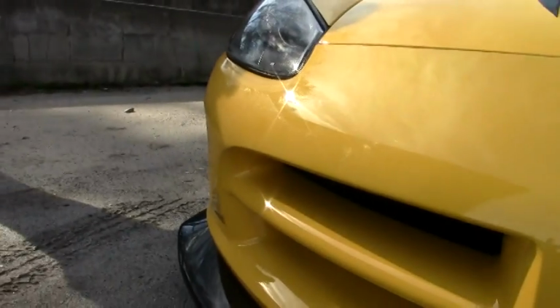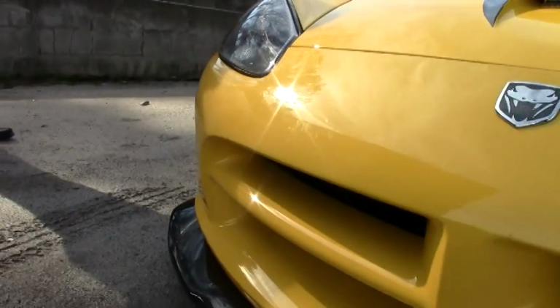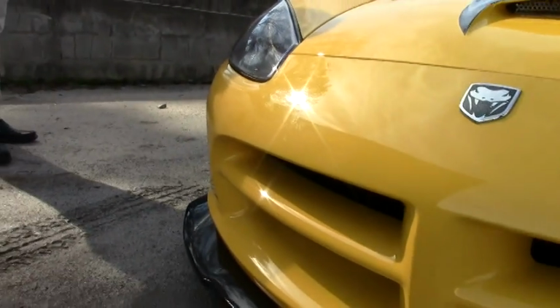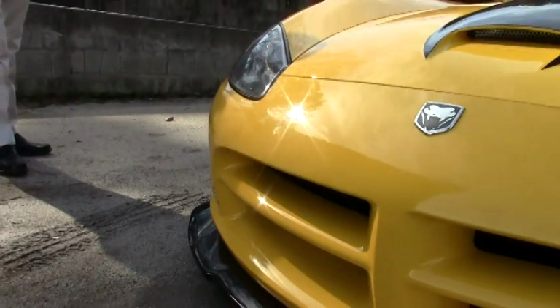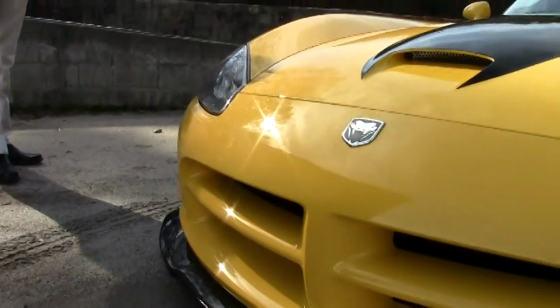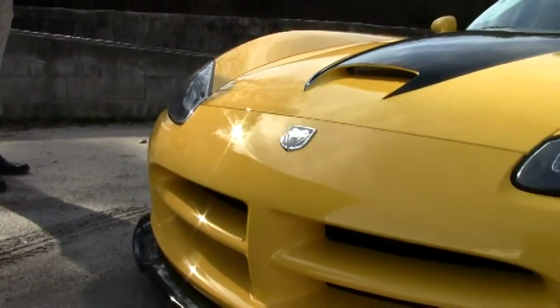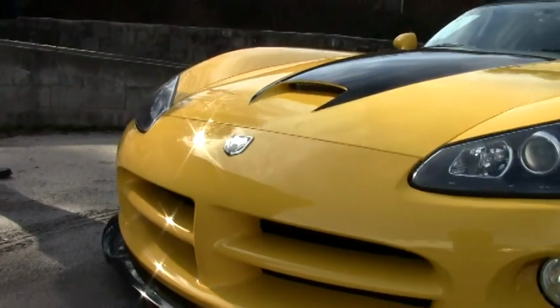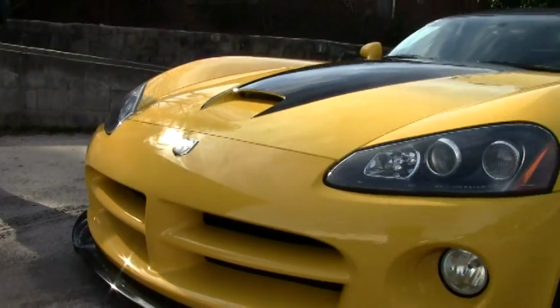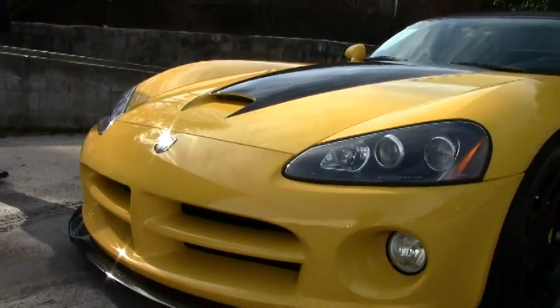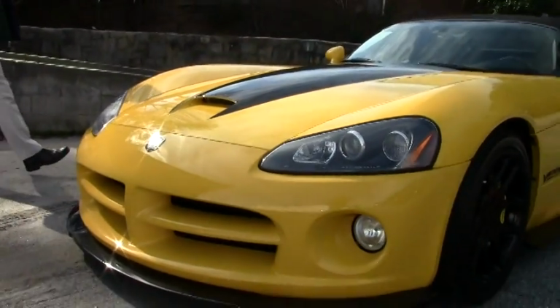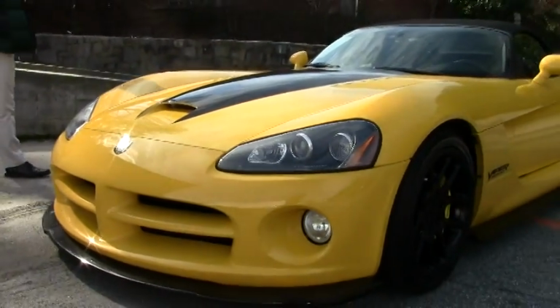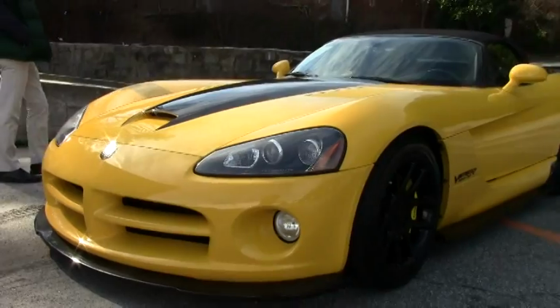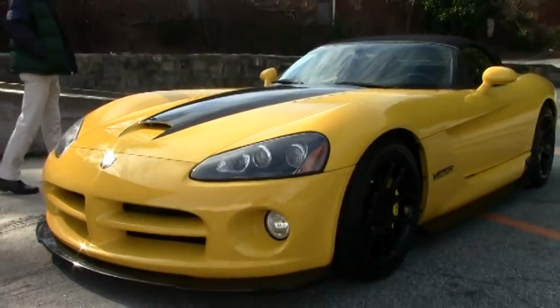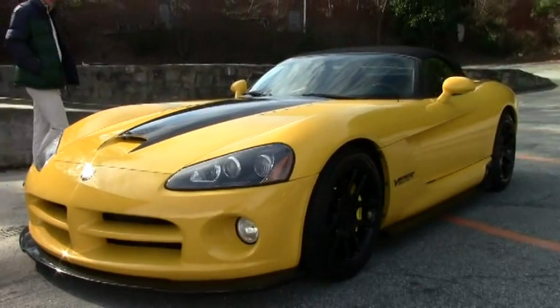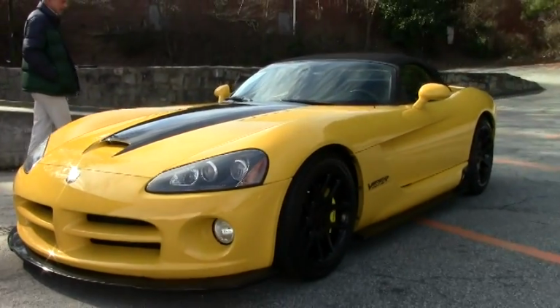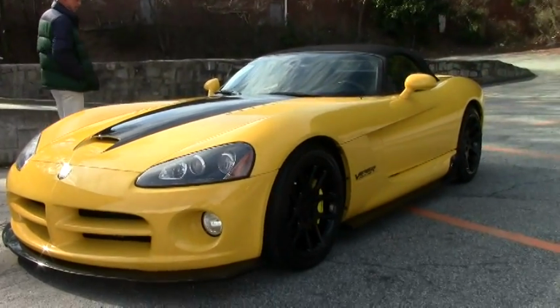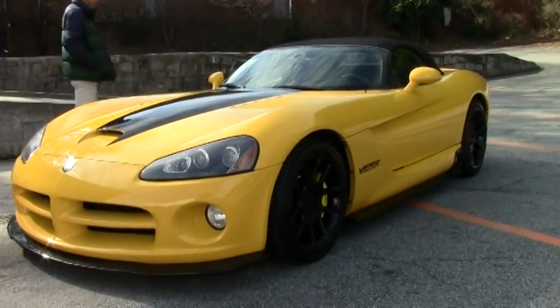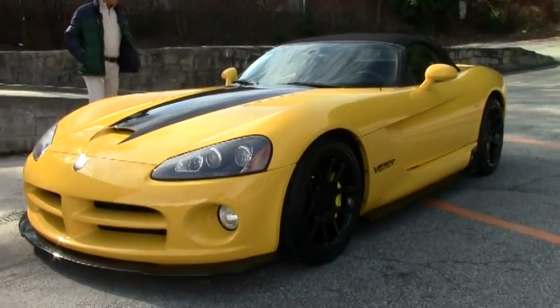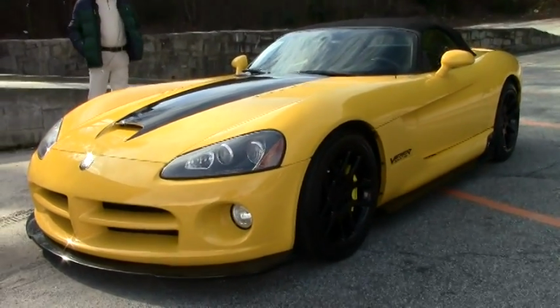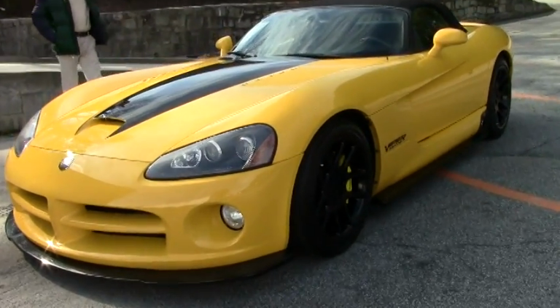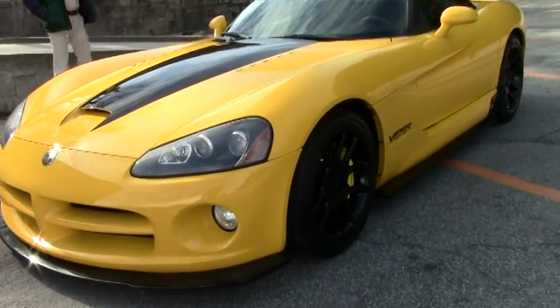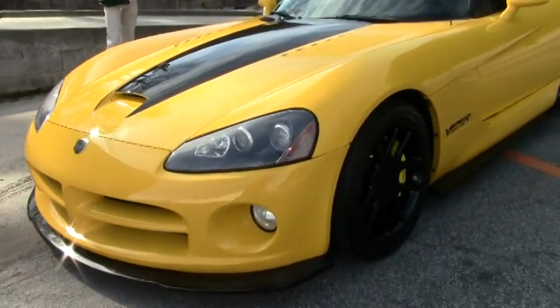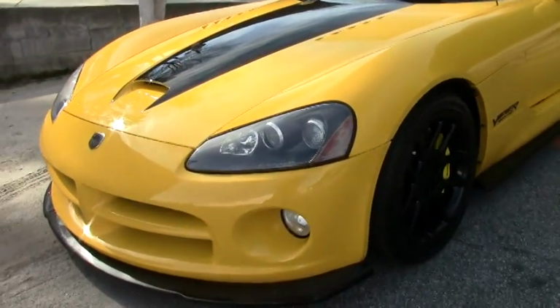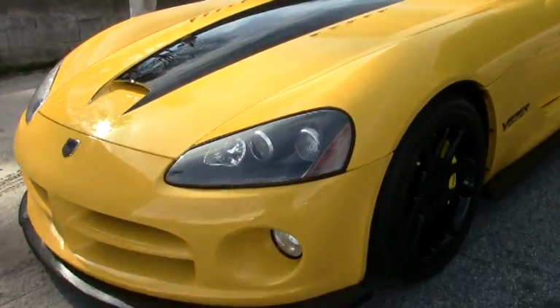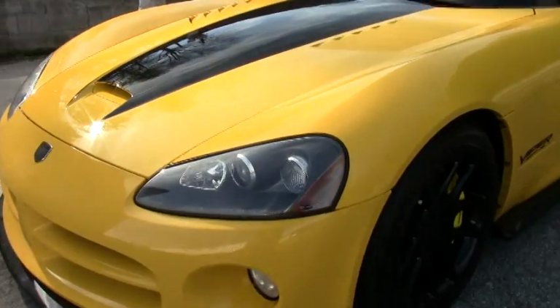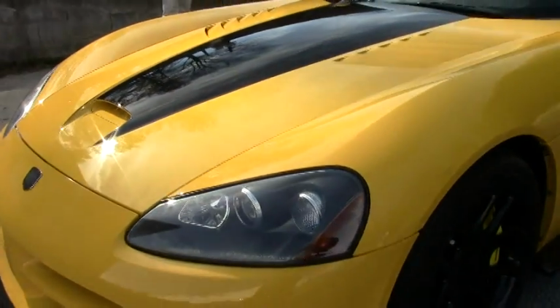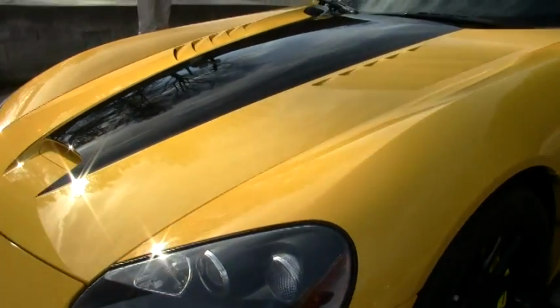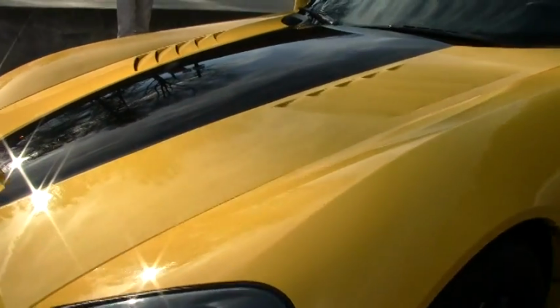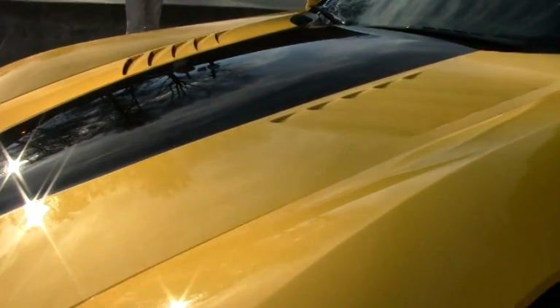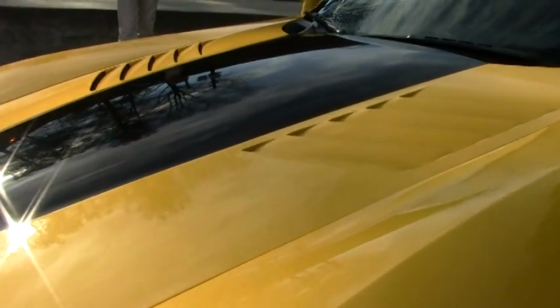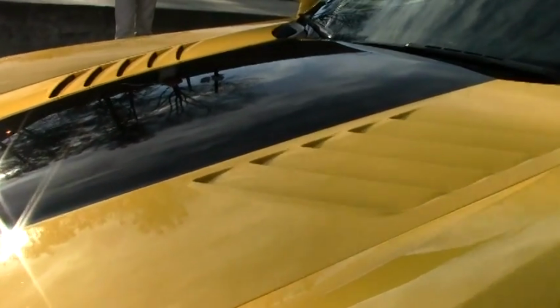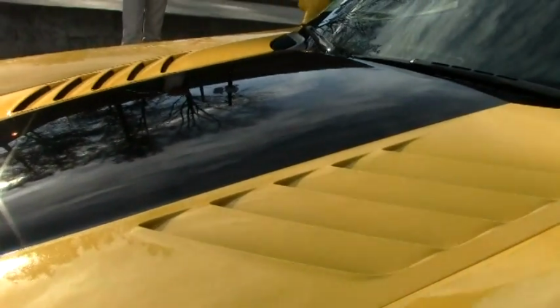I mean, you drive this car, you want attention, and it's going to get you plenty of it. This car has been very well taken care of. It's got basically almost new Michelin Pilot Super Sport tires.